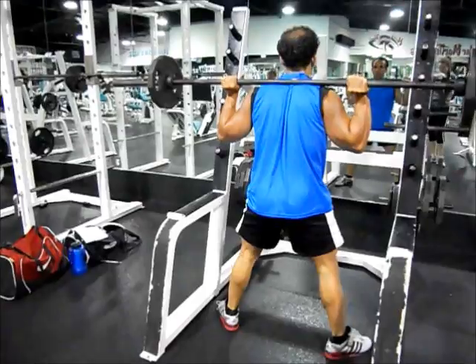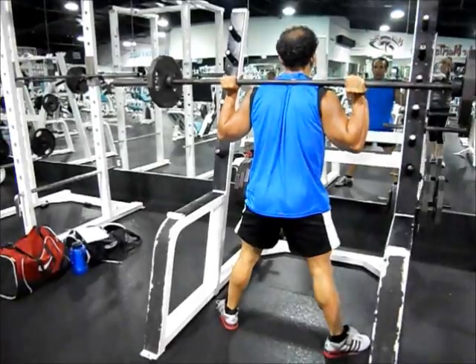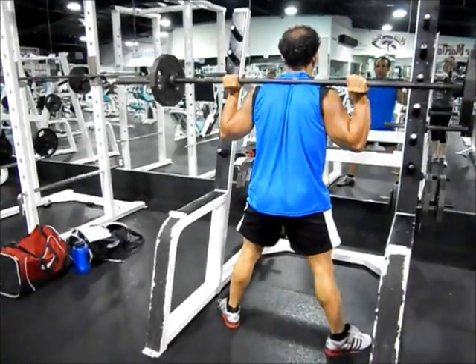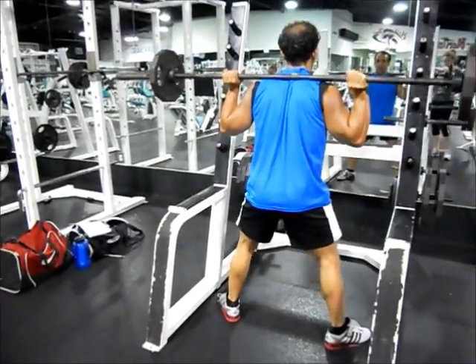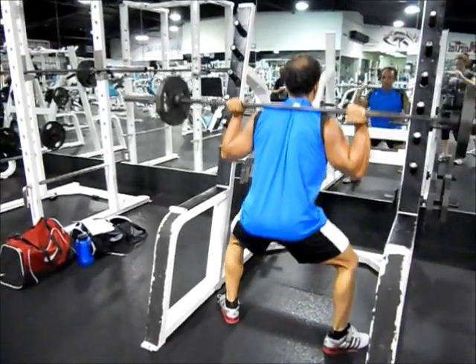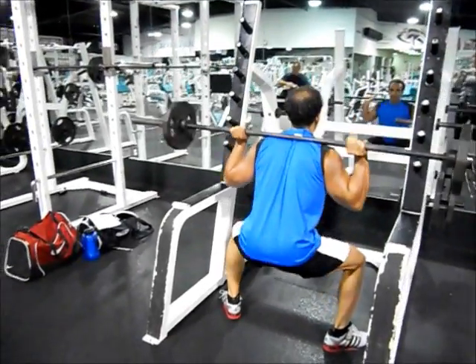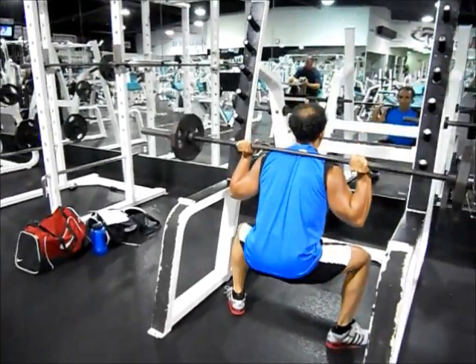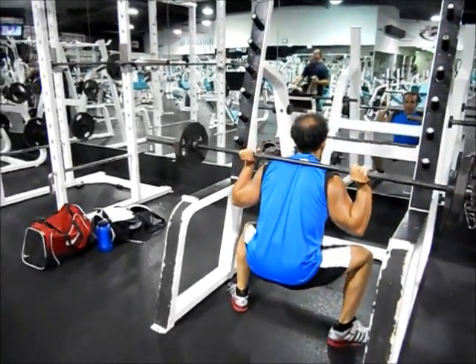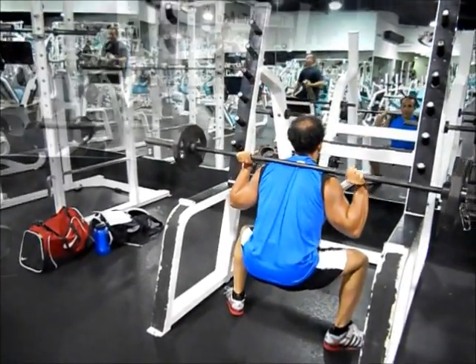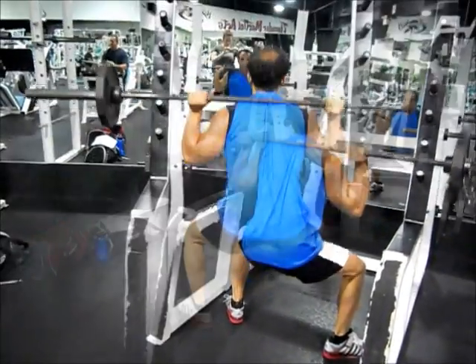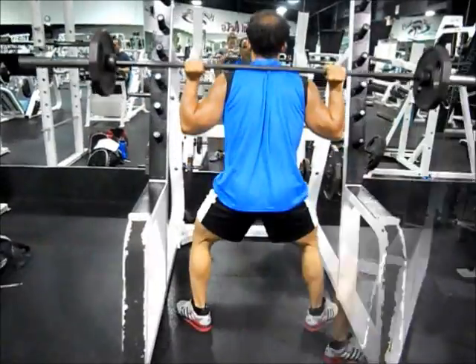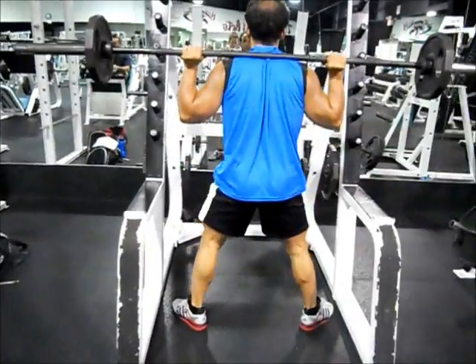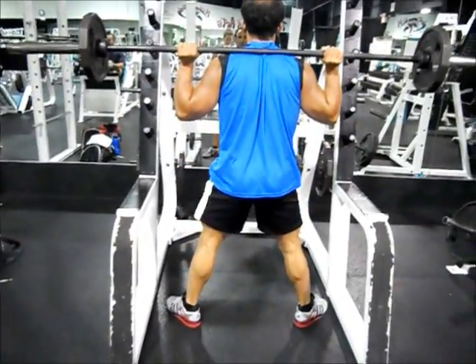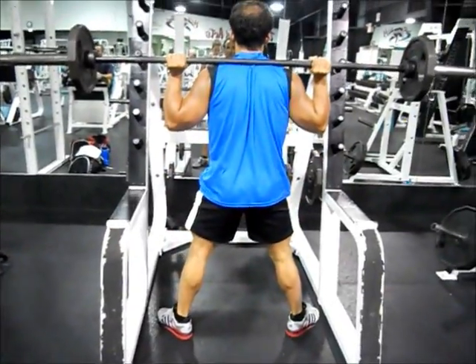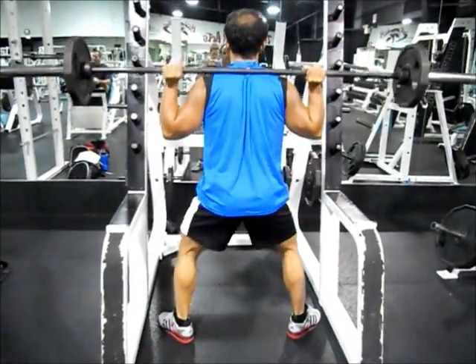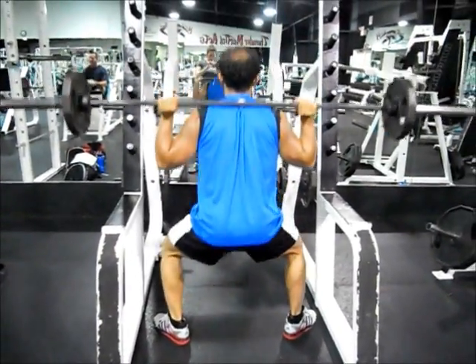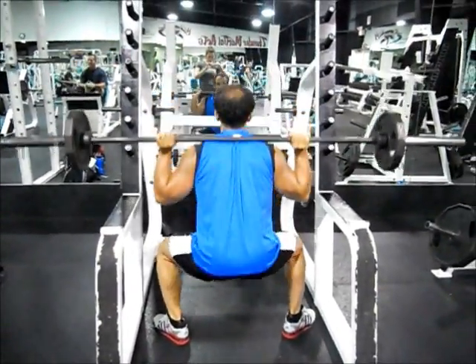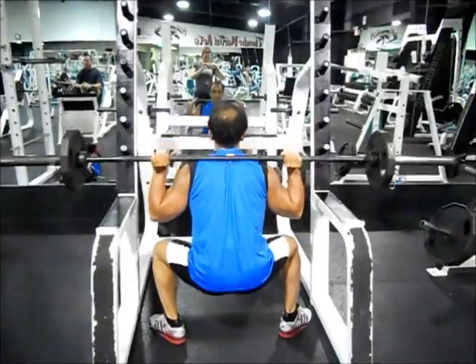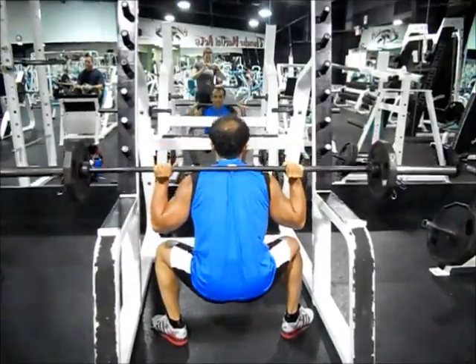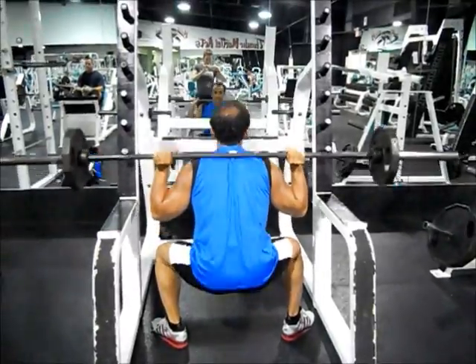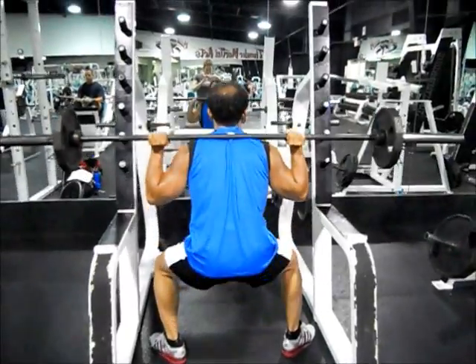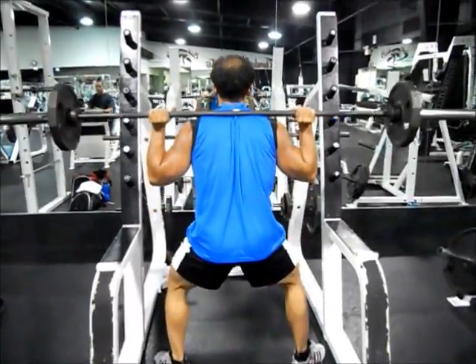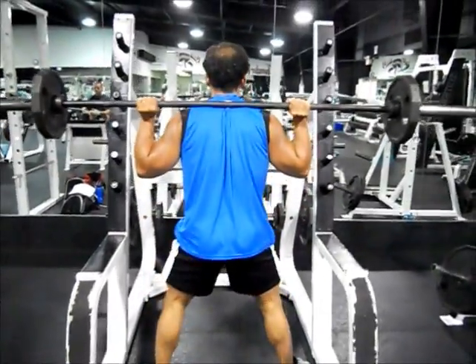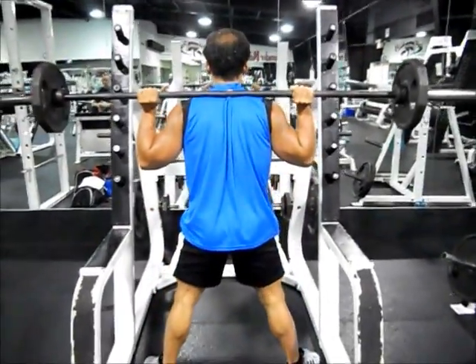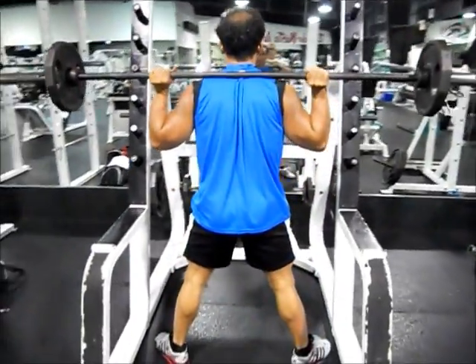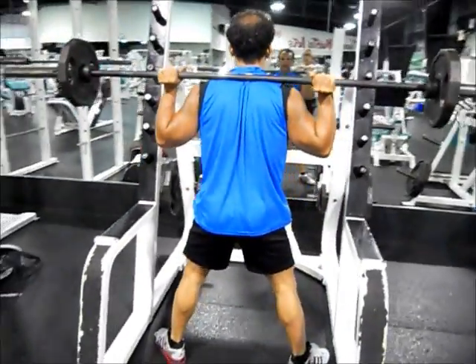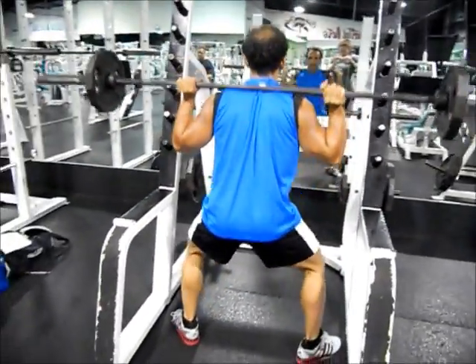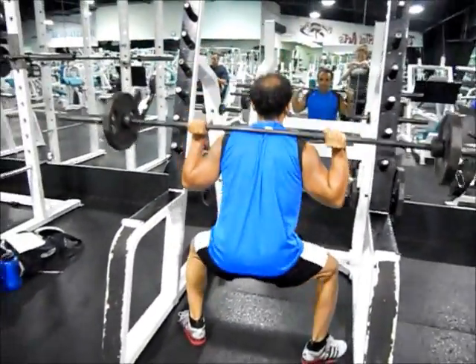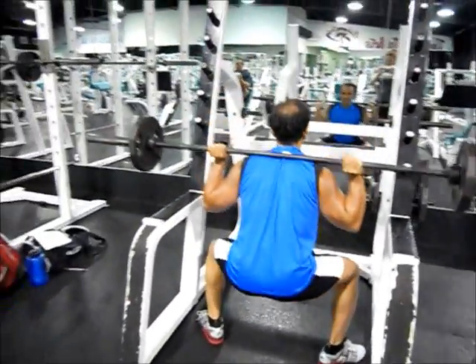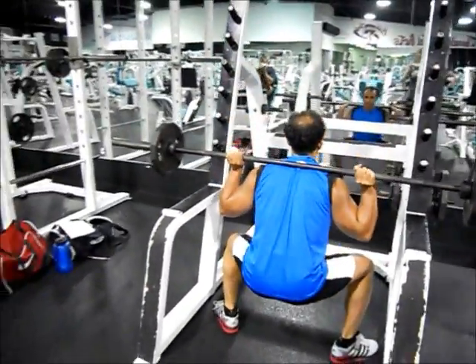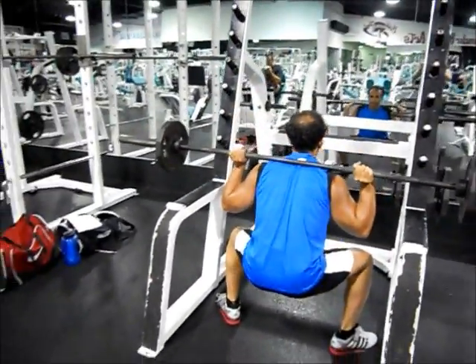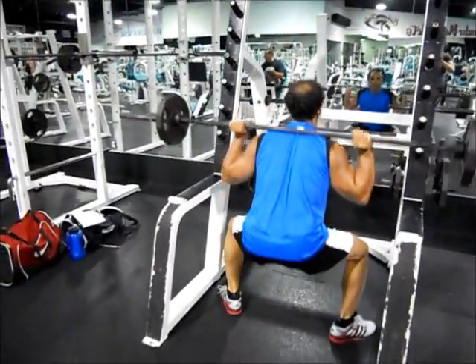Then, contracting the adductors — the inner thighs — push off the floor from your heels and return to the starting position, stopping just short of locking your knees.